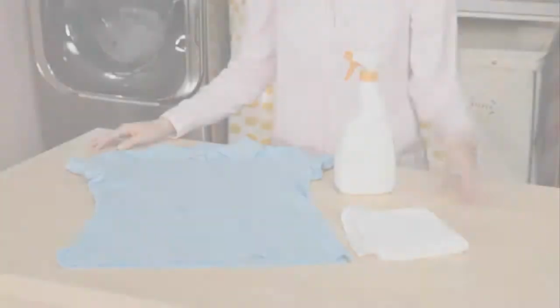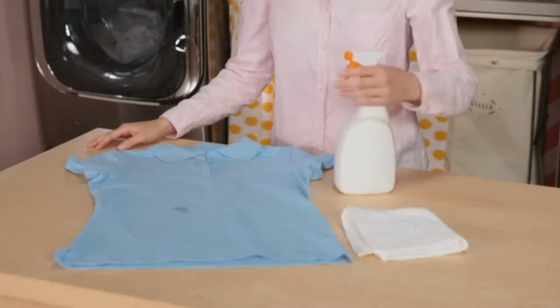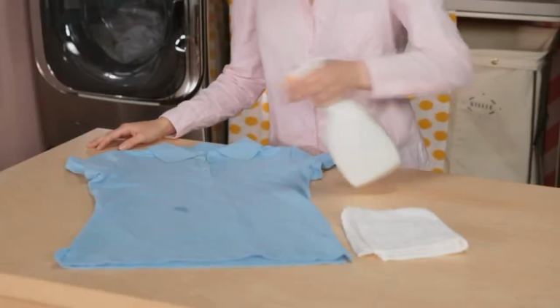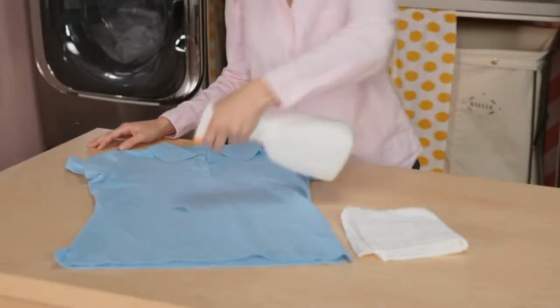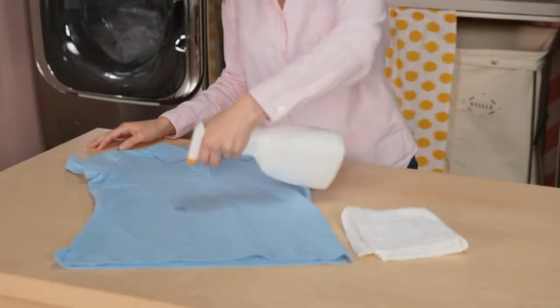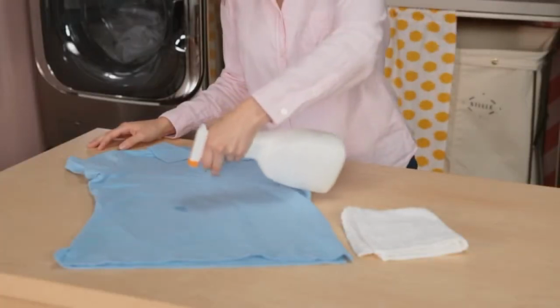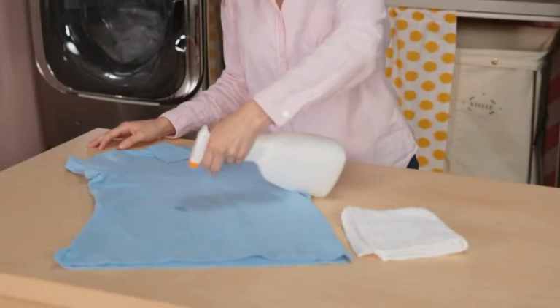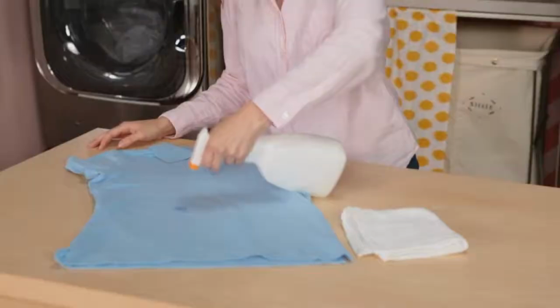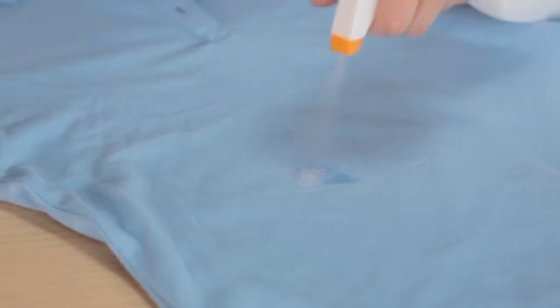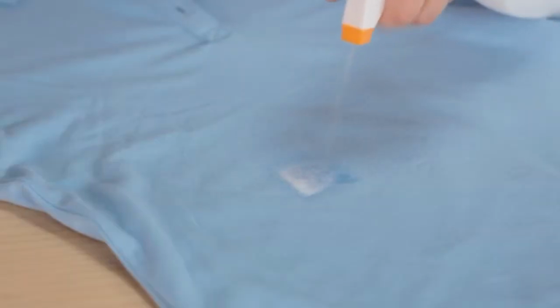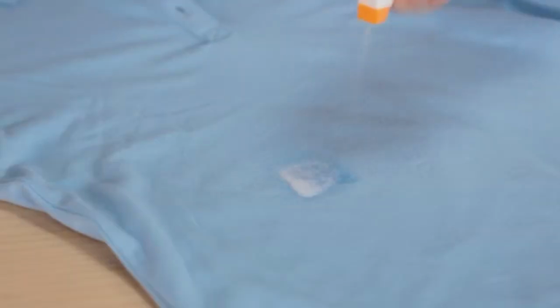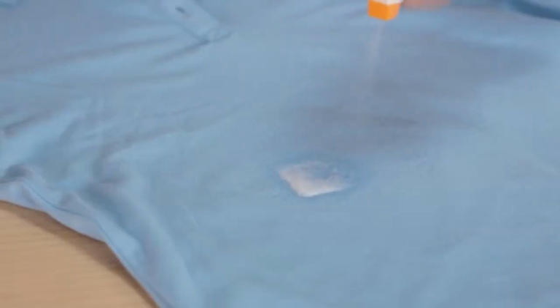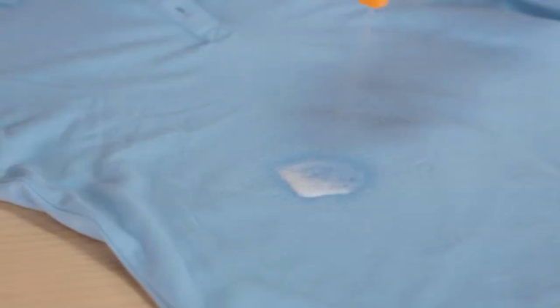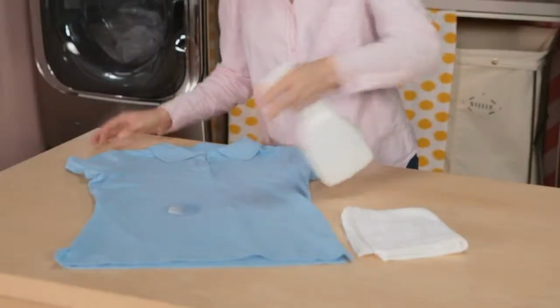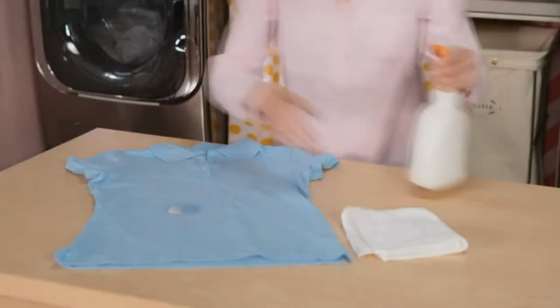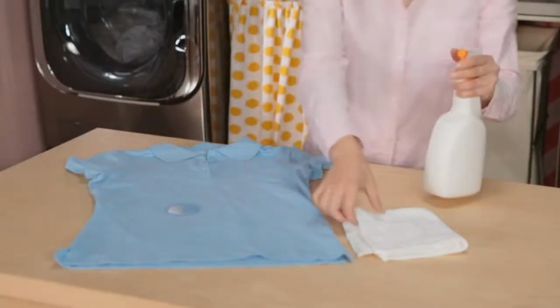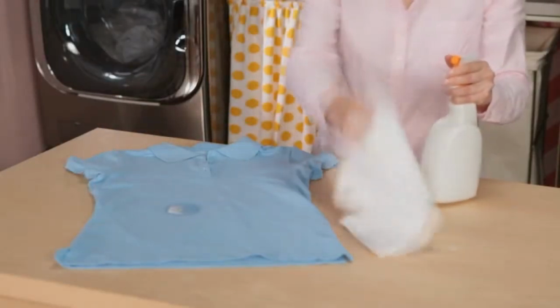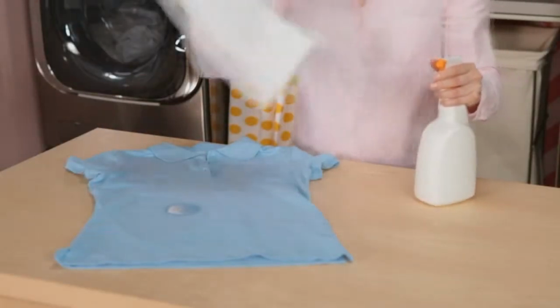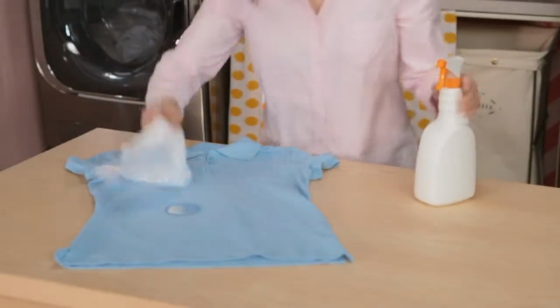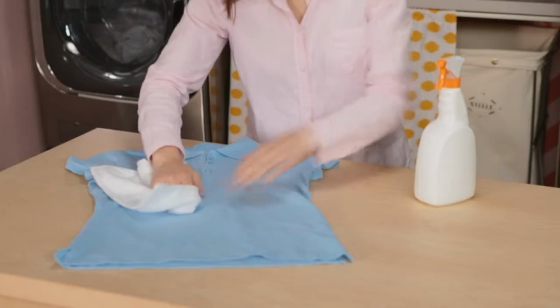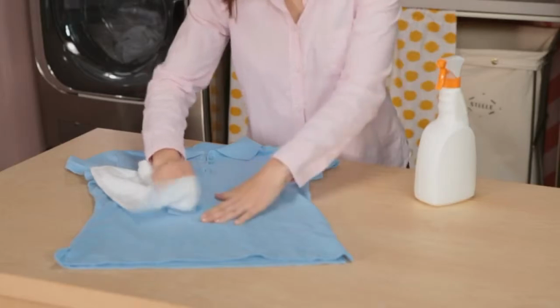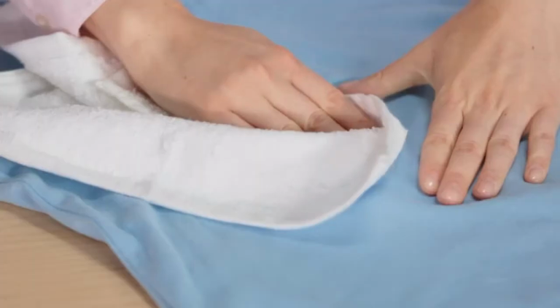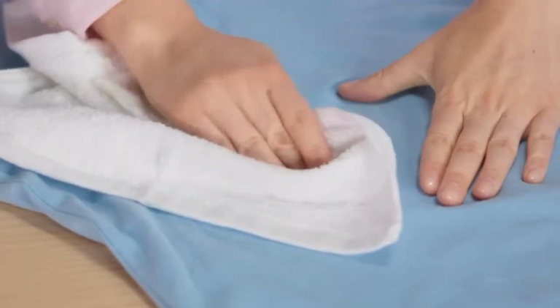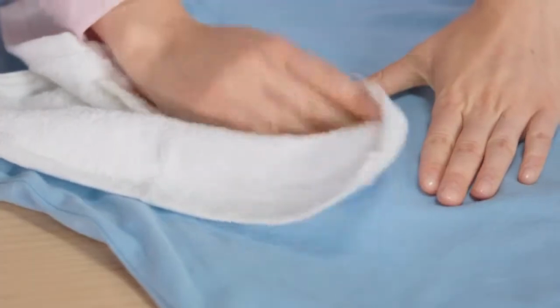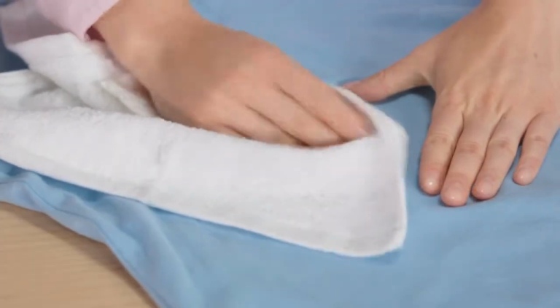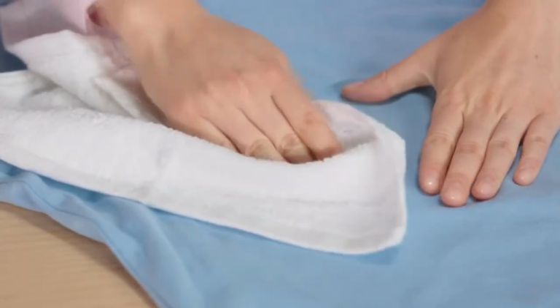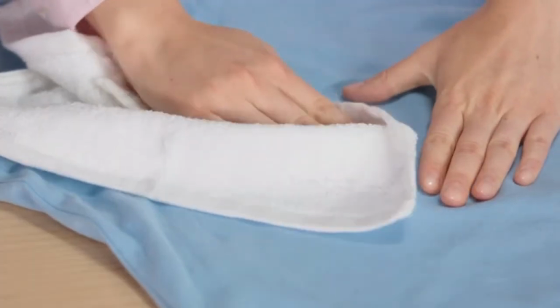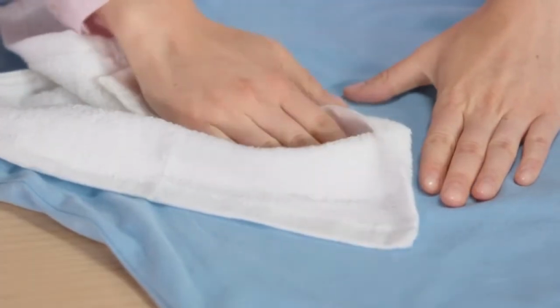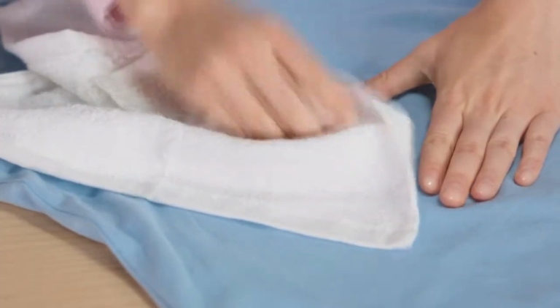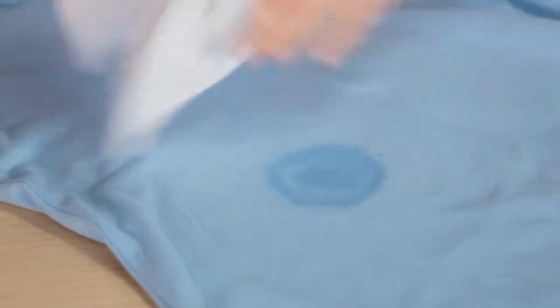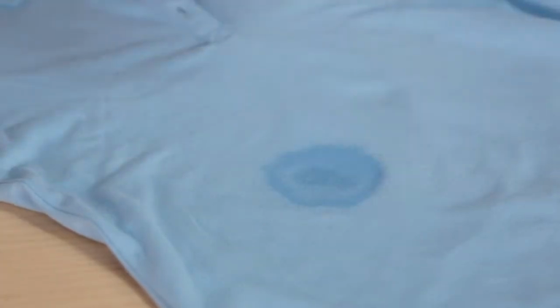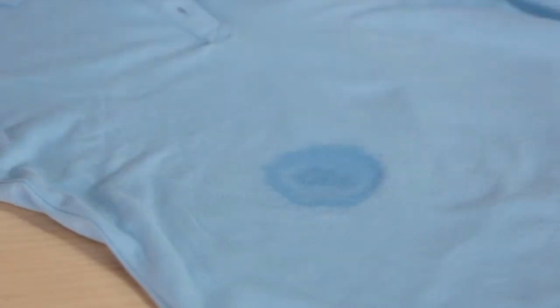Saturate the stained area with heavy-duty liquid detergent or pre-treatment spray, or a thin paste made from powdered detergent and water. Use your finger or a clean white cloth to gently work the agent into the stained area.